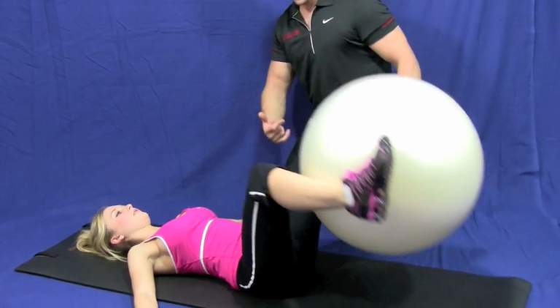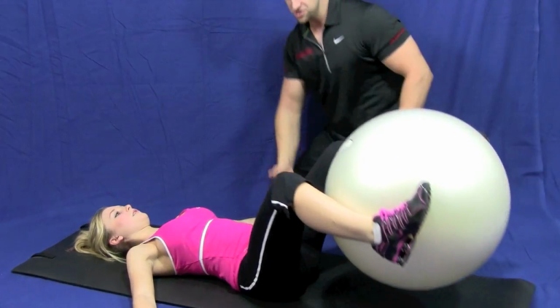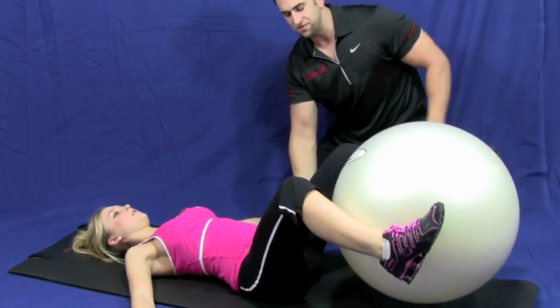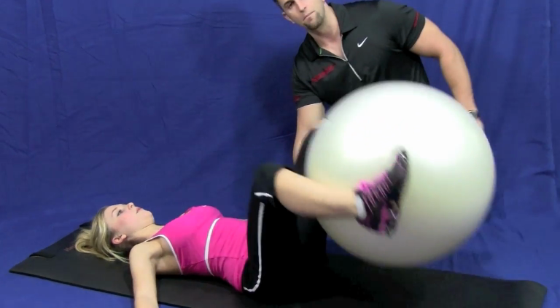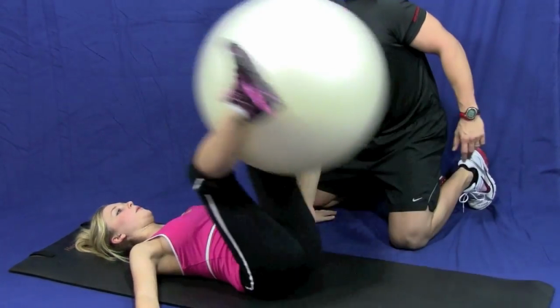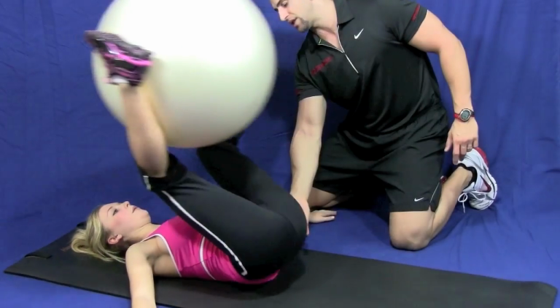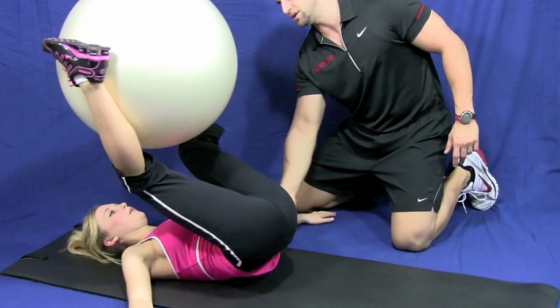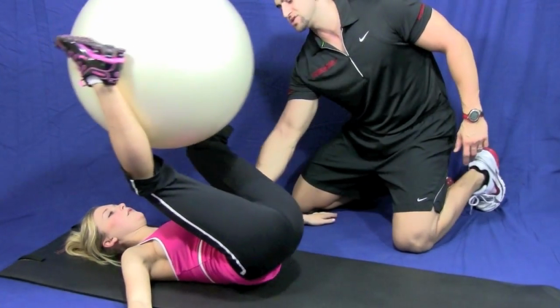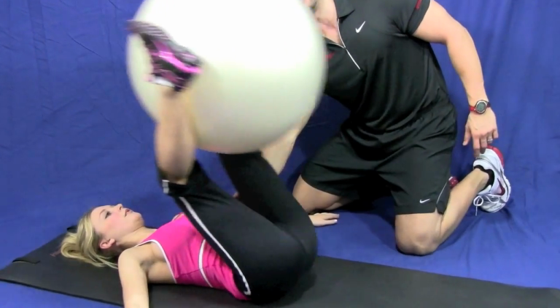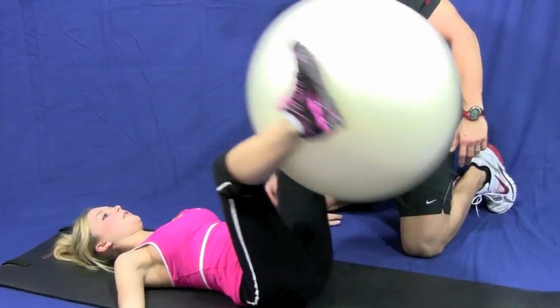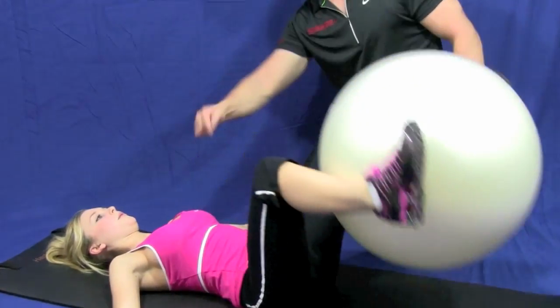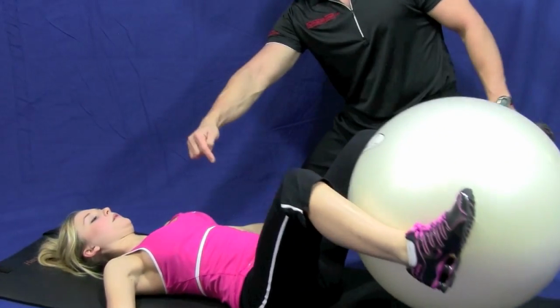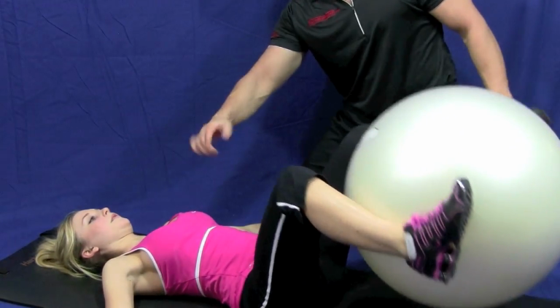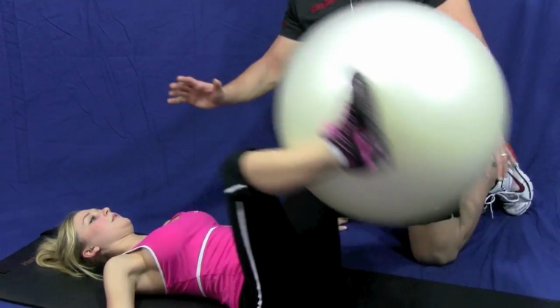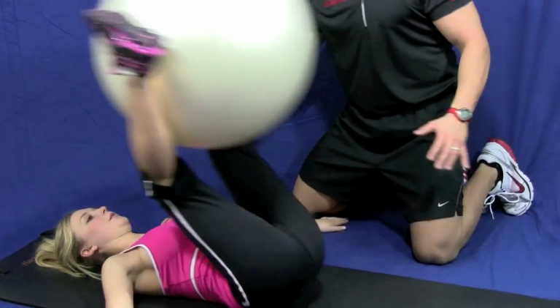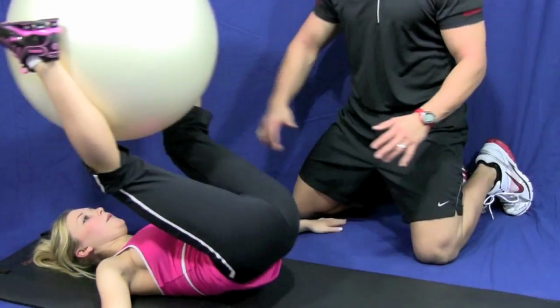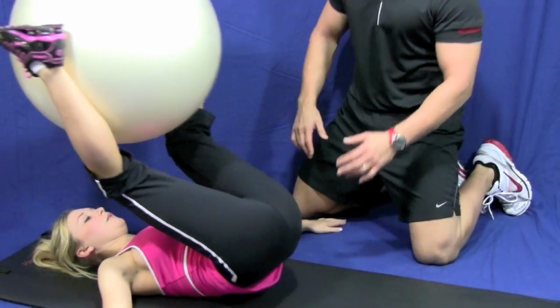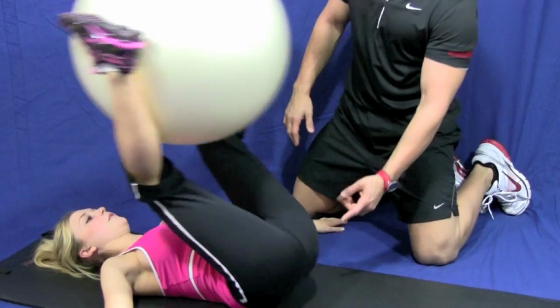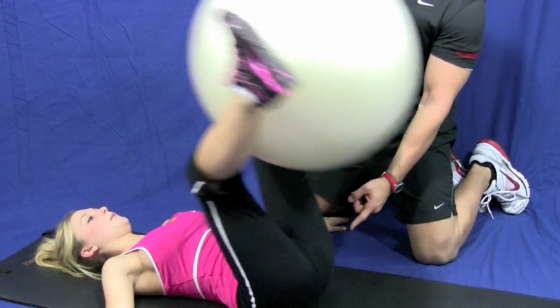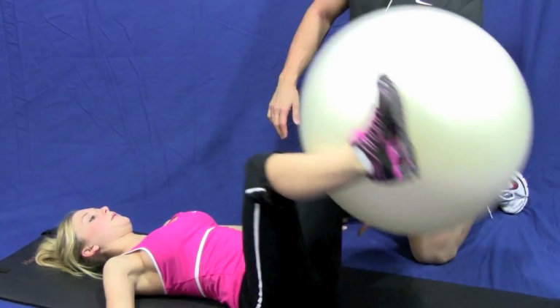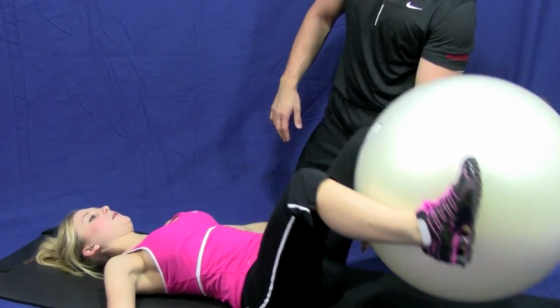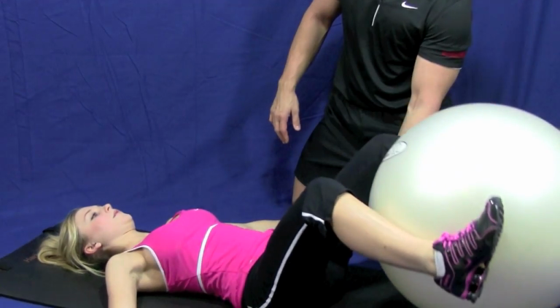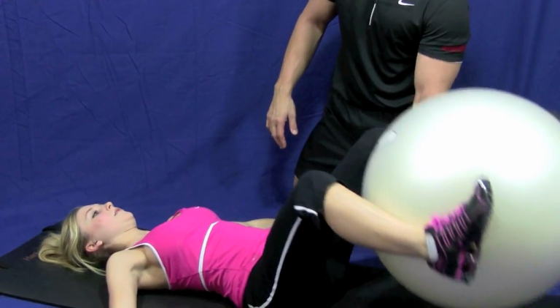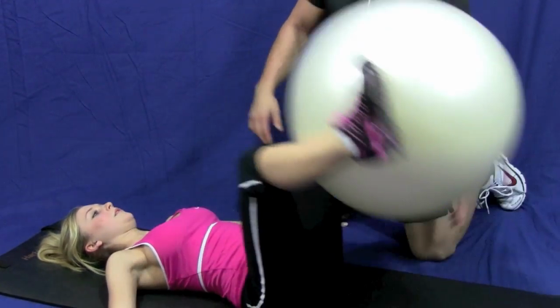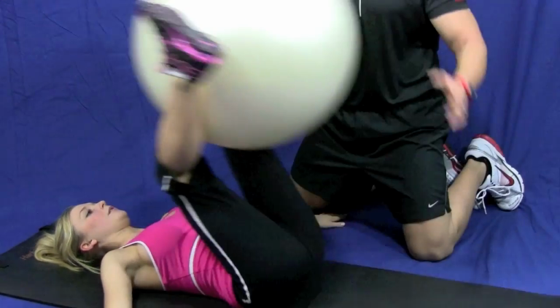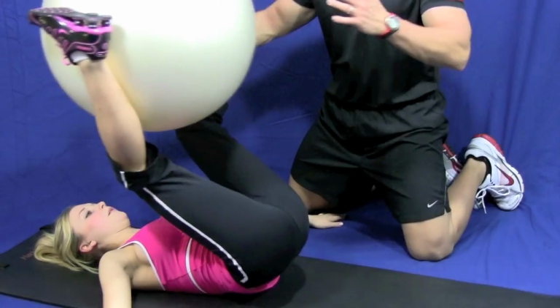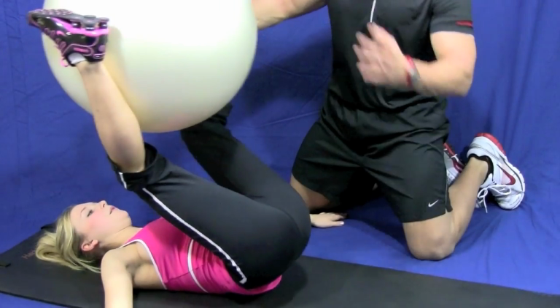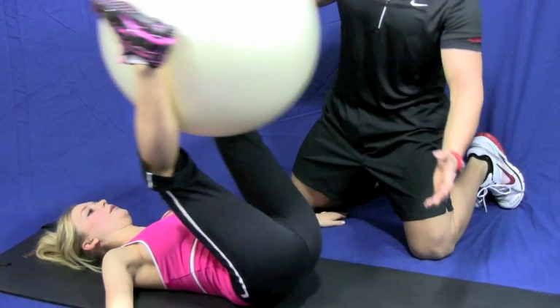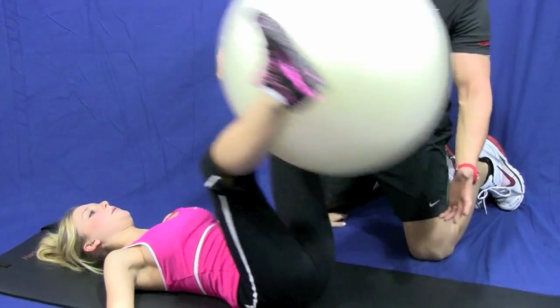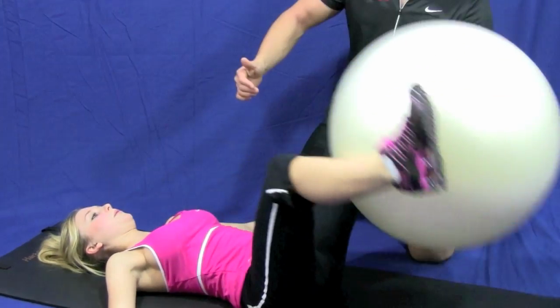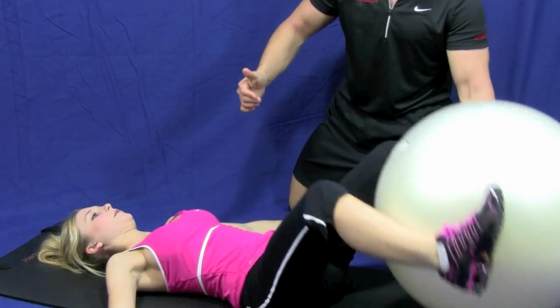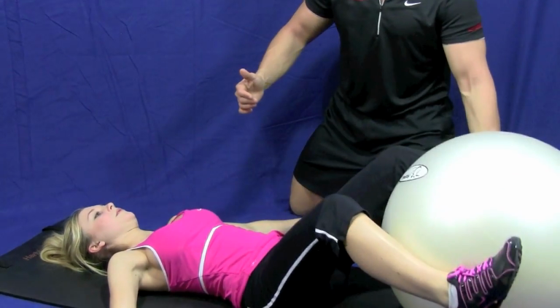You see how she's lifting her butt up slightly? You can see that lower stomach working. It's beautiful. And when you go down, you could go down all the way and touch that ball to the floor. No problem.